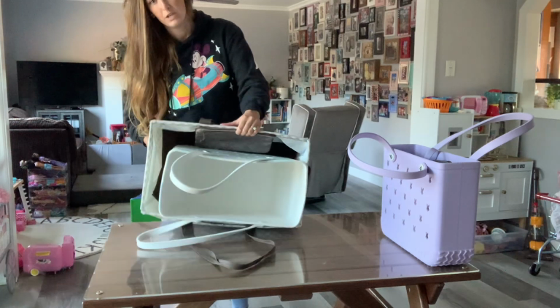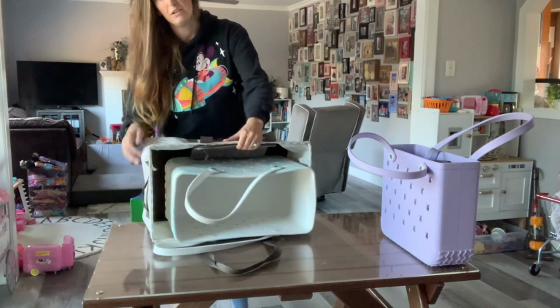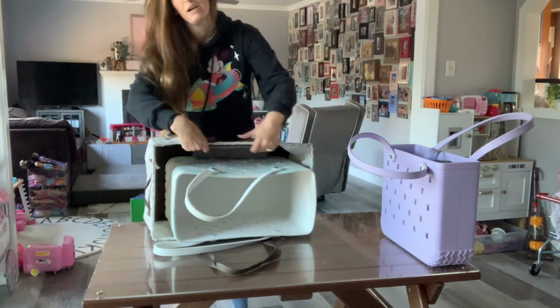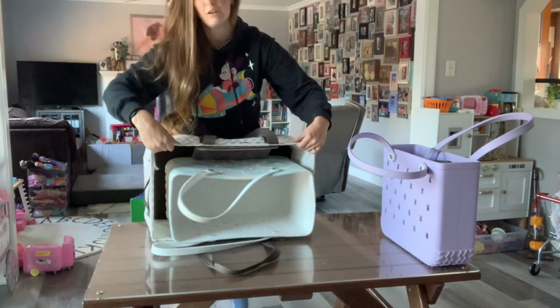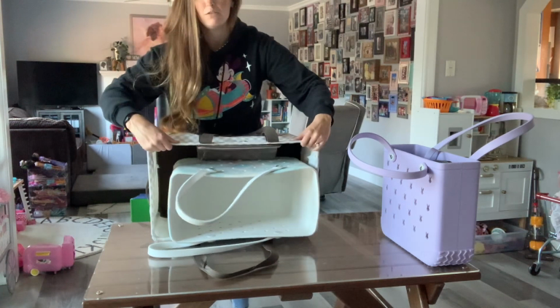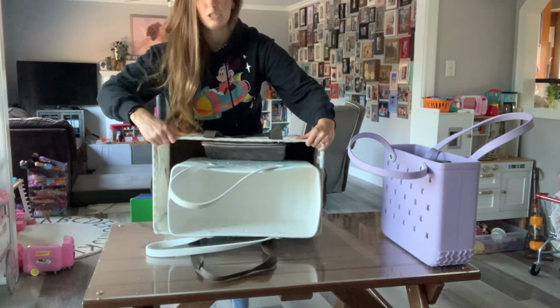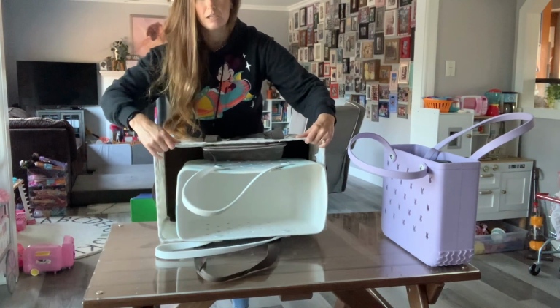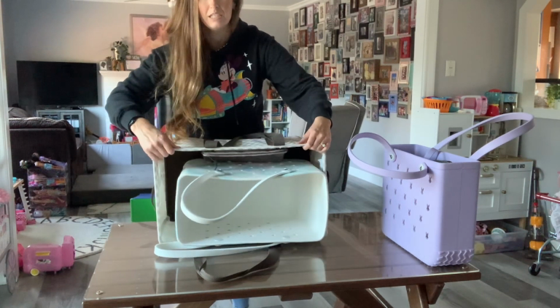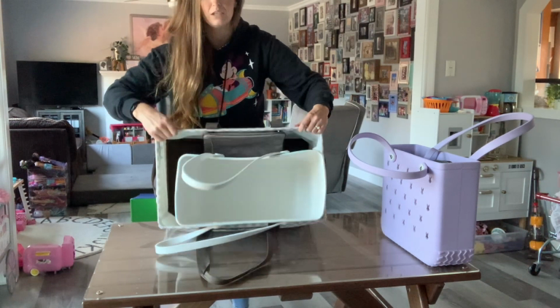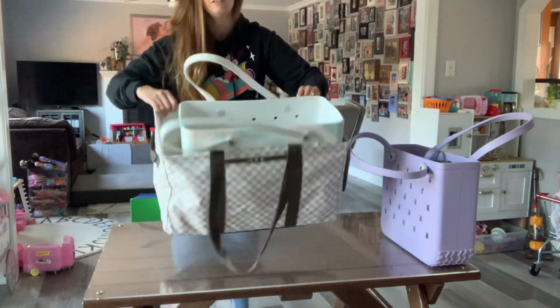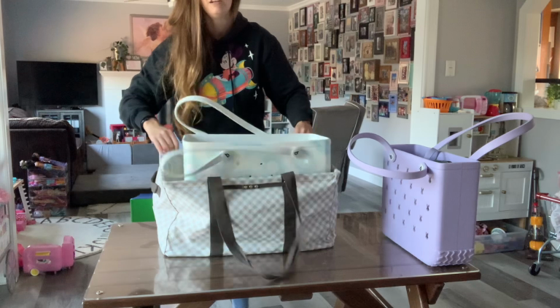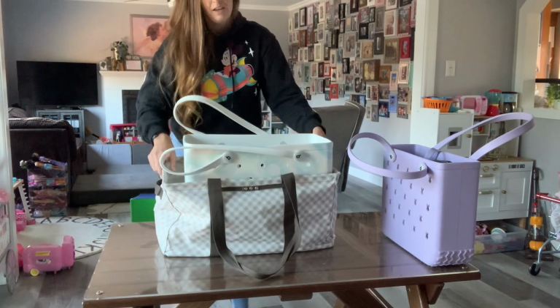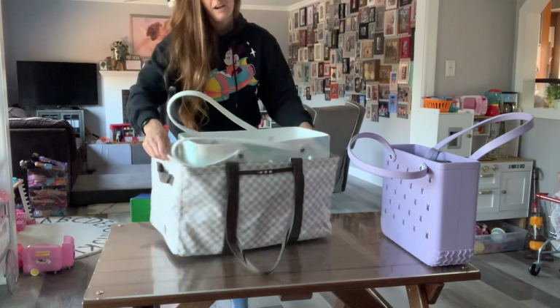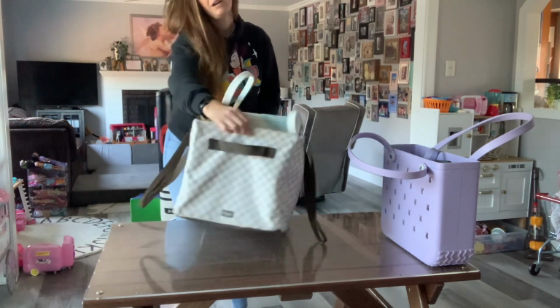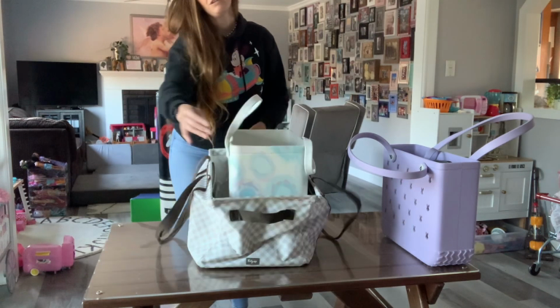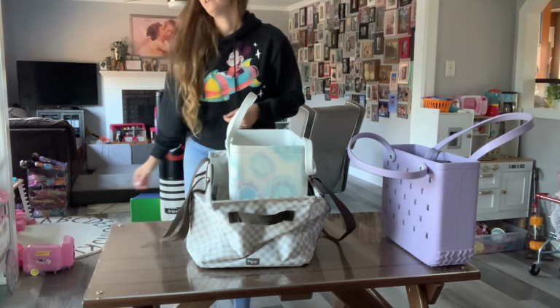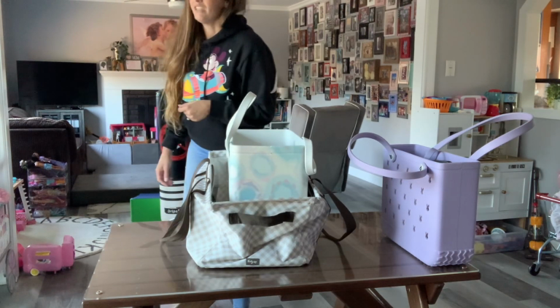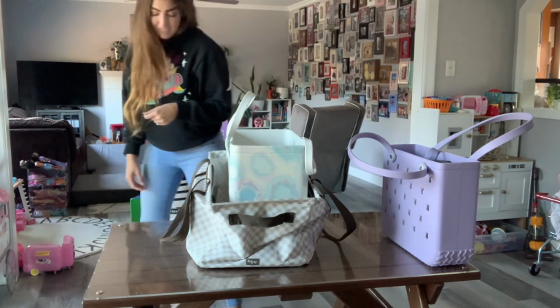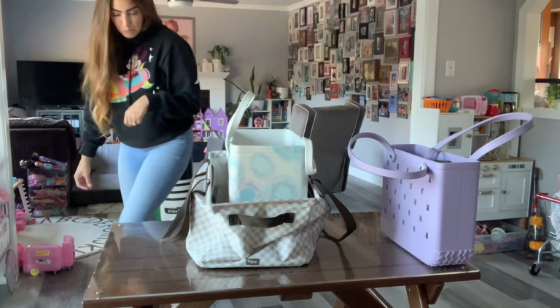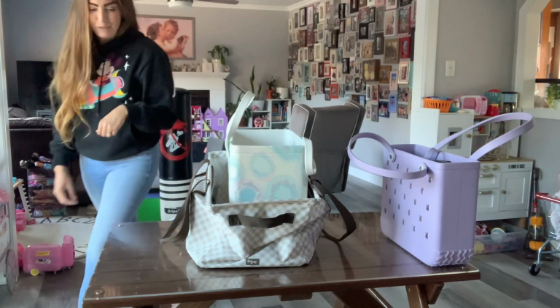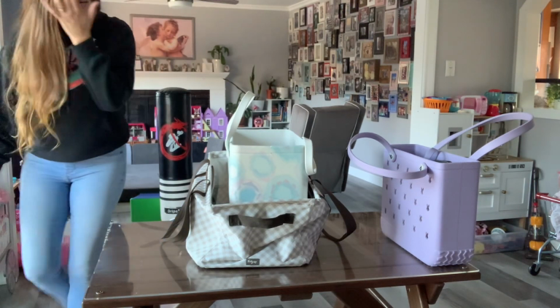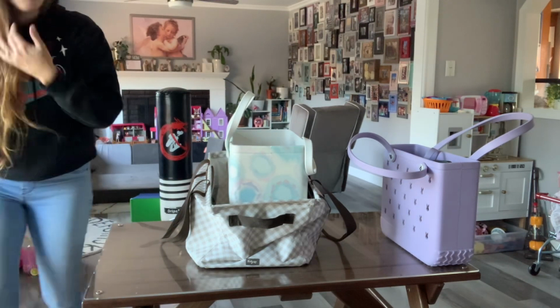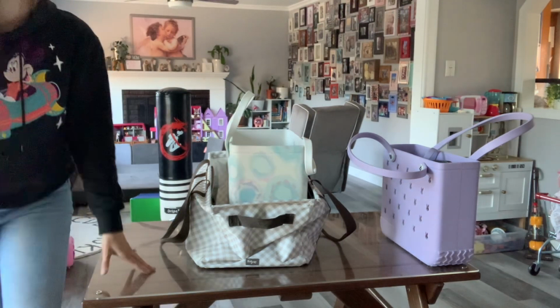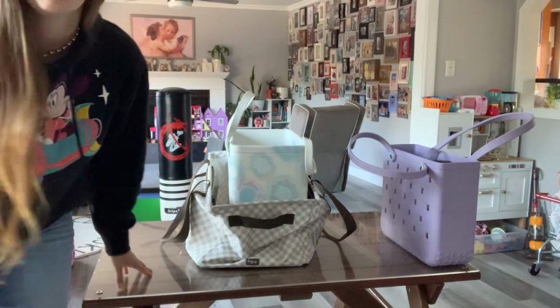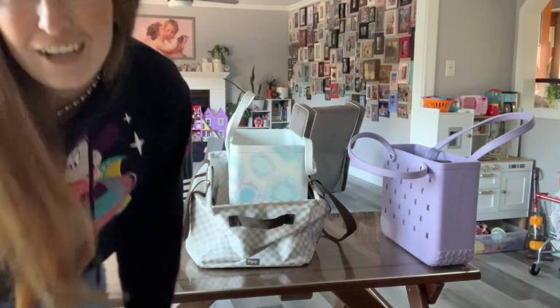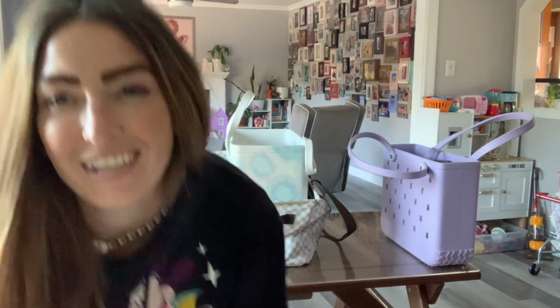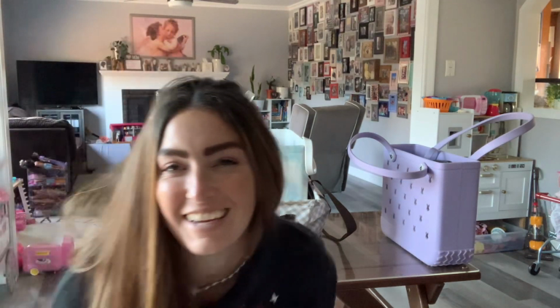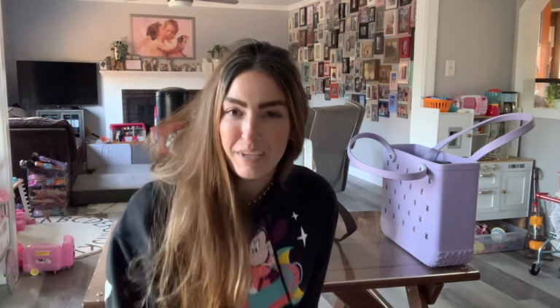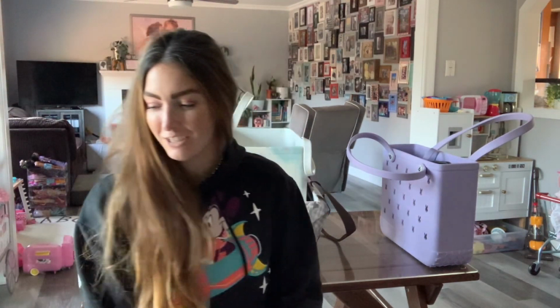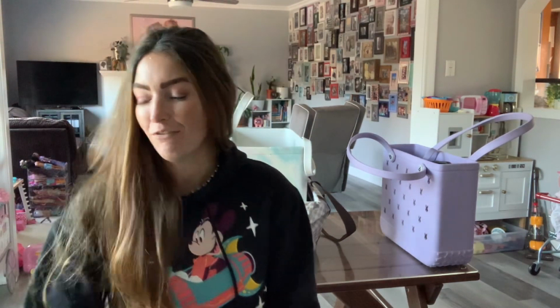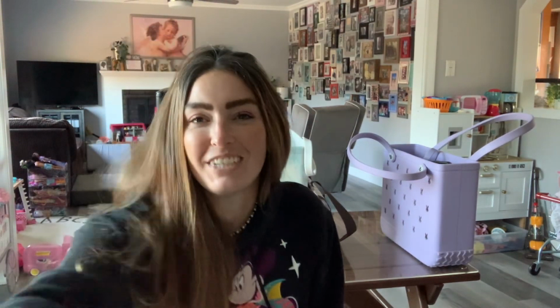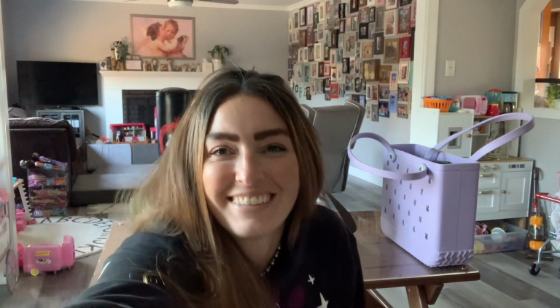I just like to have all my stuff organized in all these bags whenever I travel, which is constantly. I just wanted to quickly show the difference in all those bags because I couldn't find it on the internet myself and I thought it would be useful information.